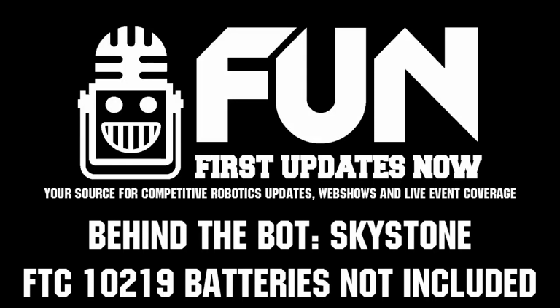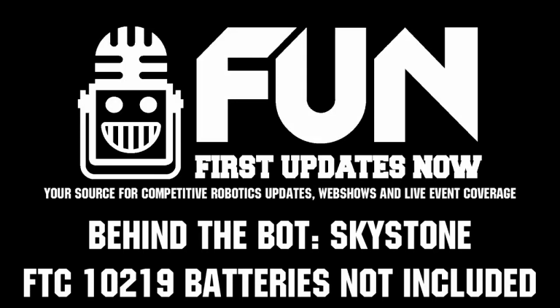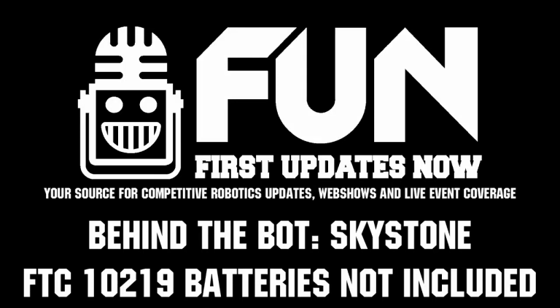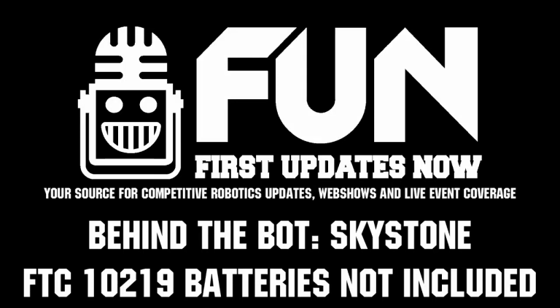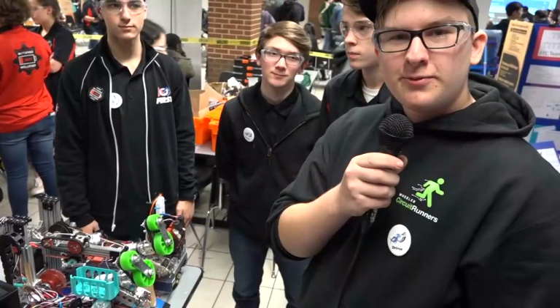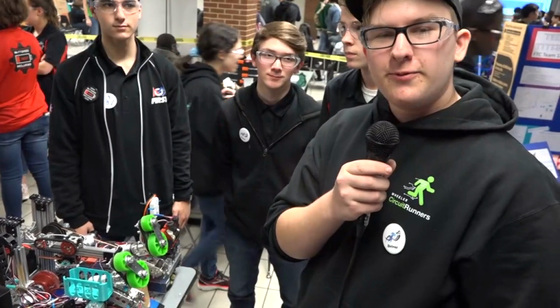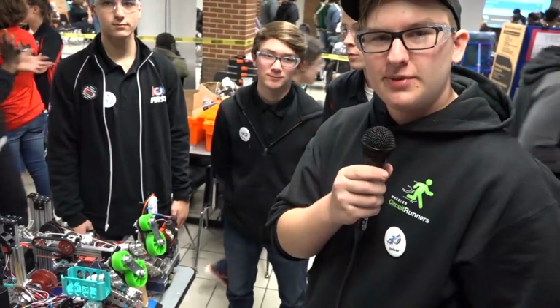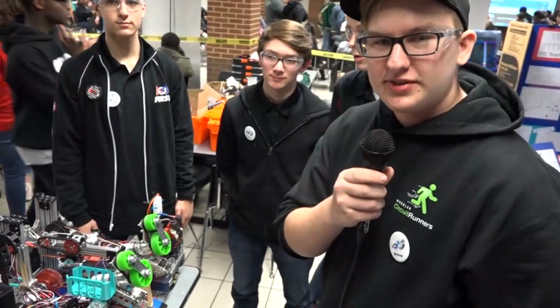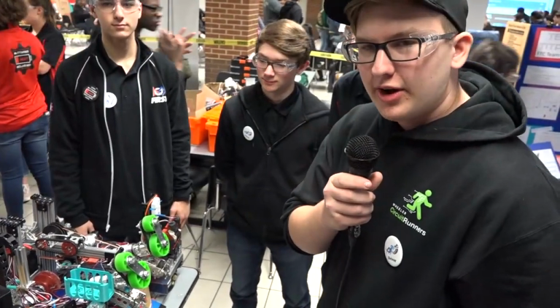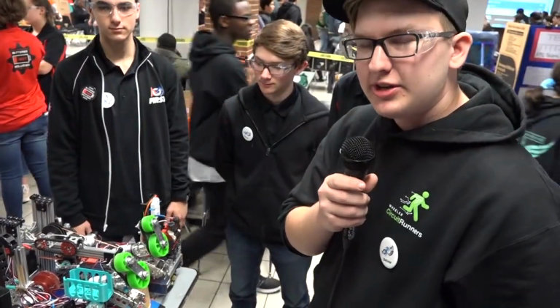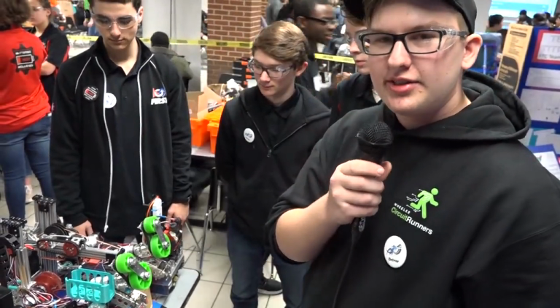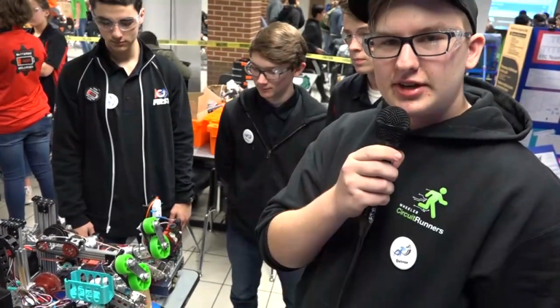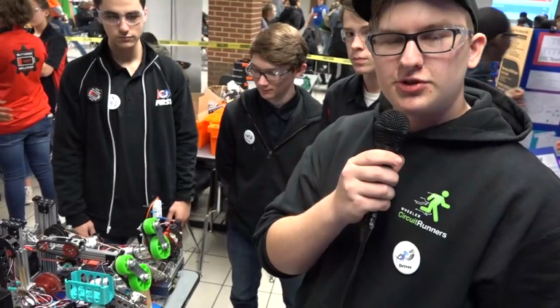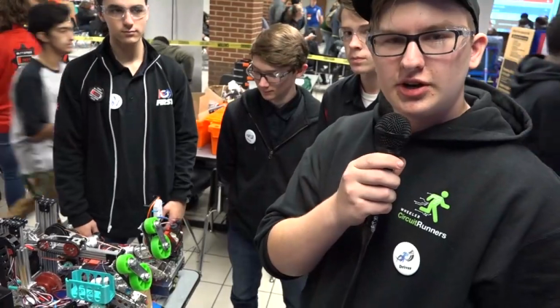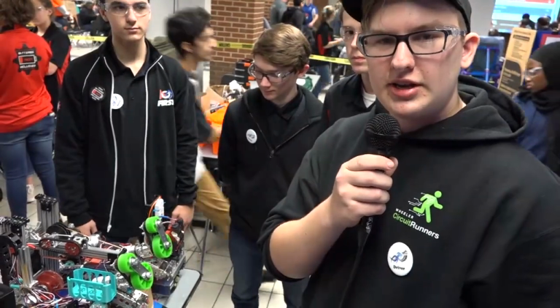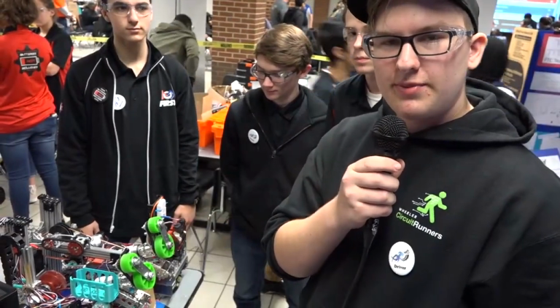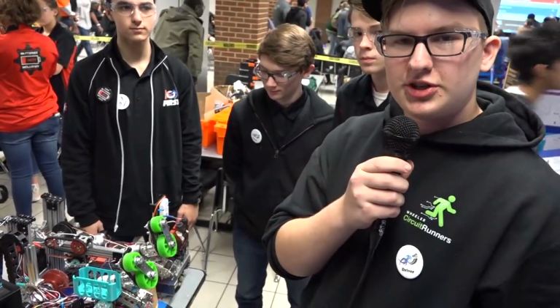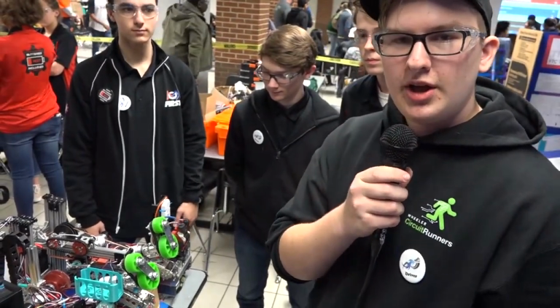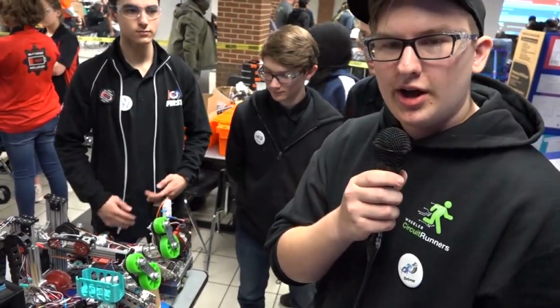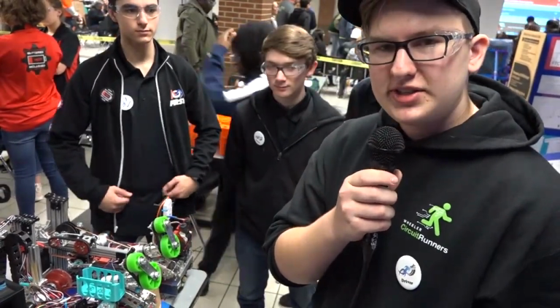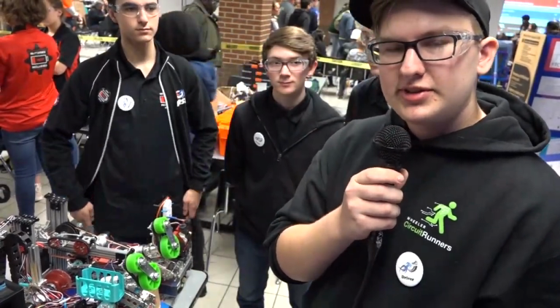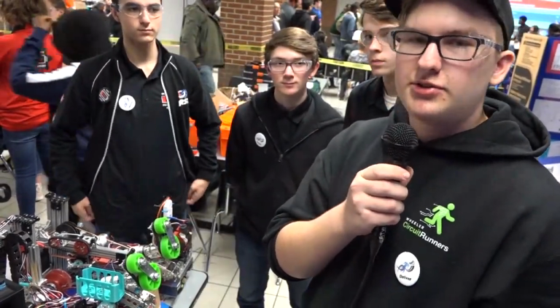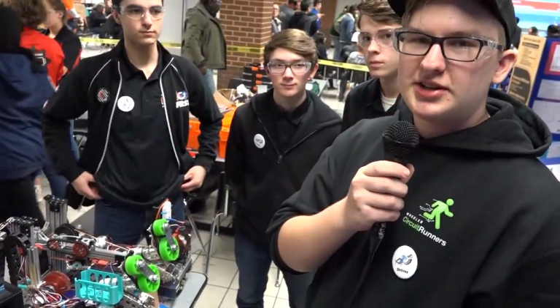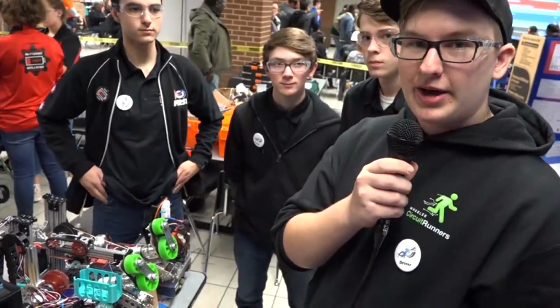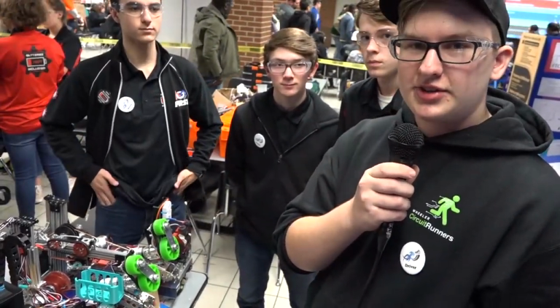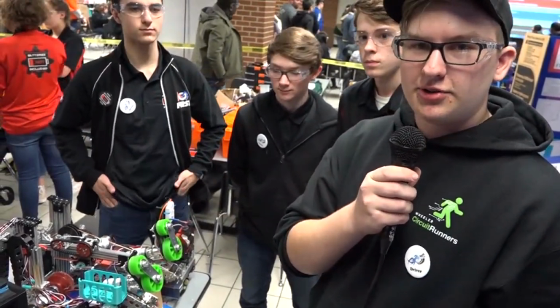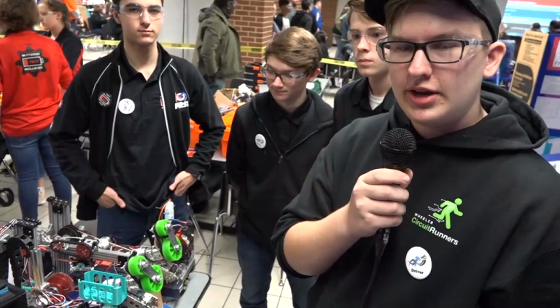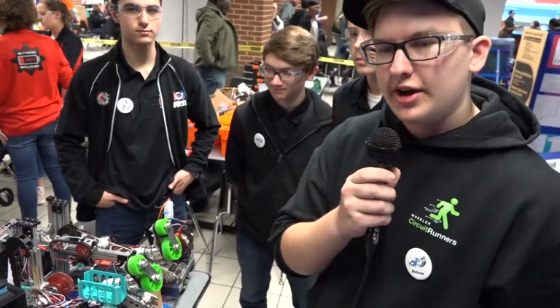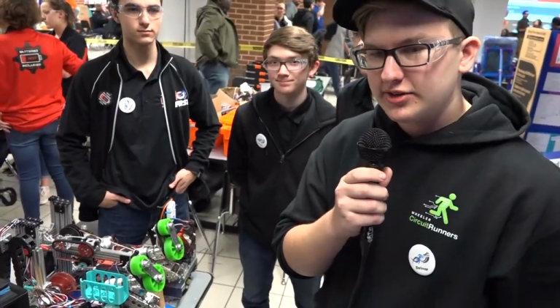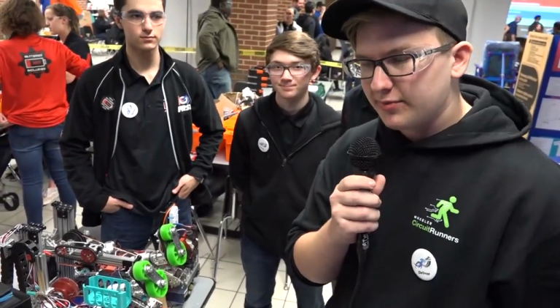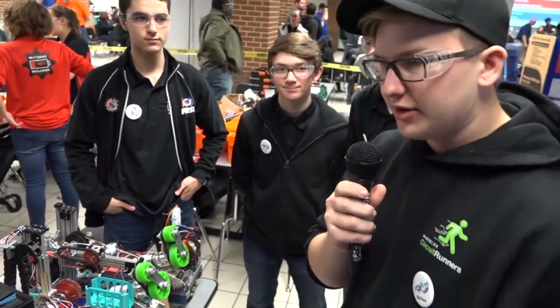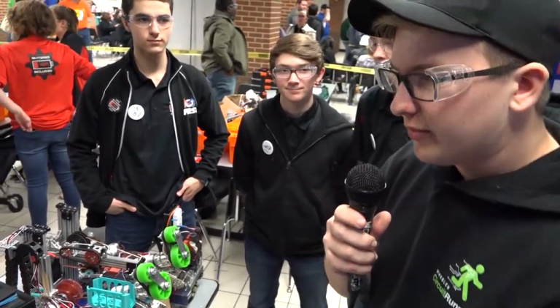What's up guys, it's Egan from First Updates Now. I'm here at the Central Georgia League Championship with Team 10-219, Batteries Not Included, here to talk about their robot.